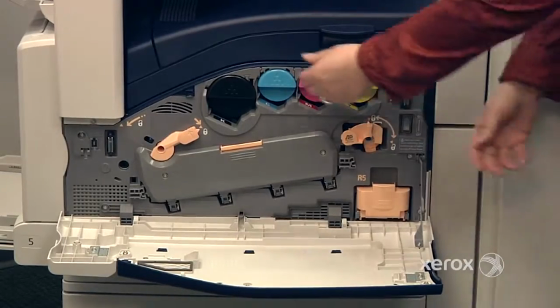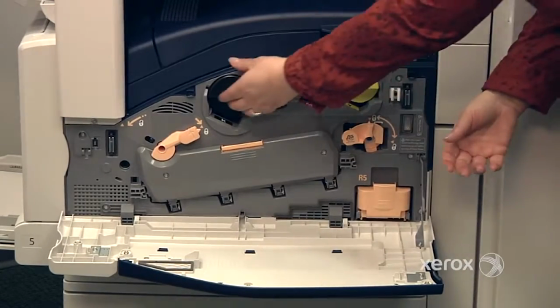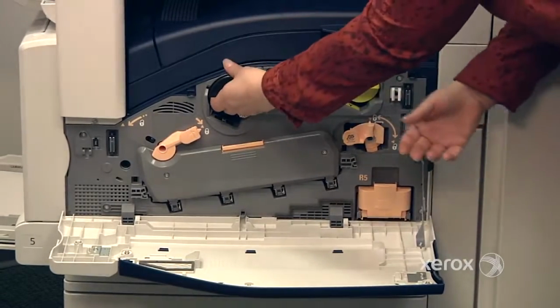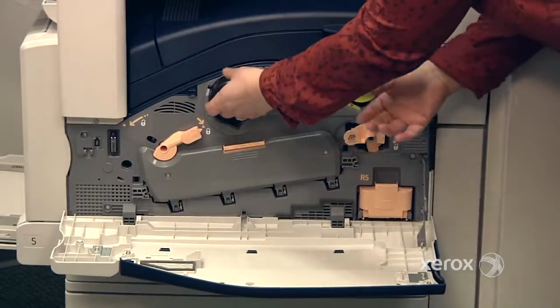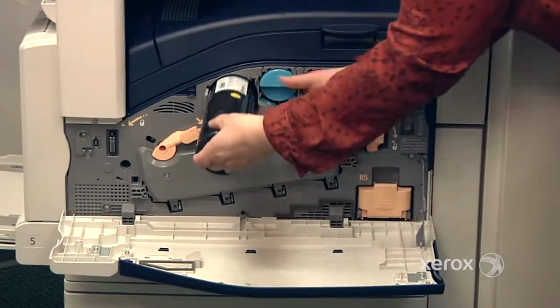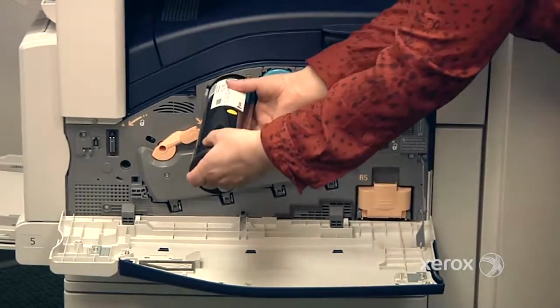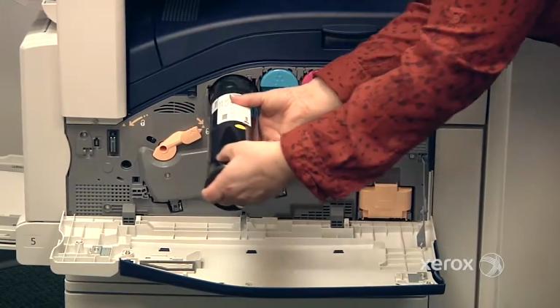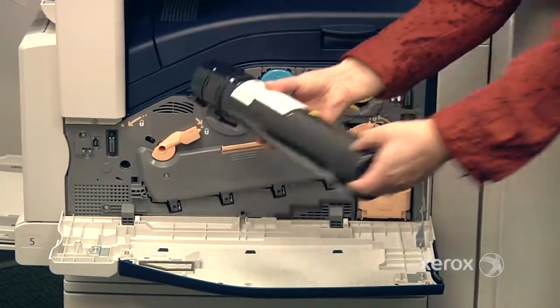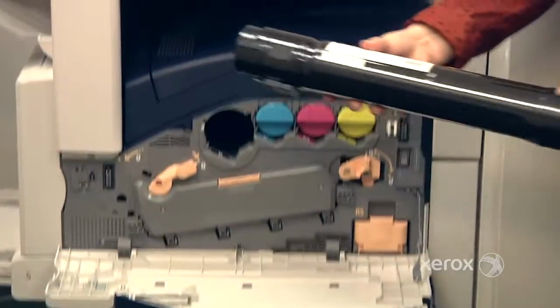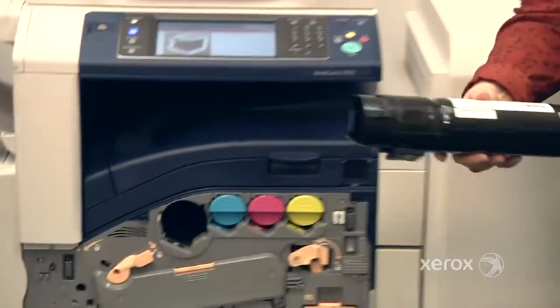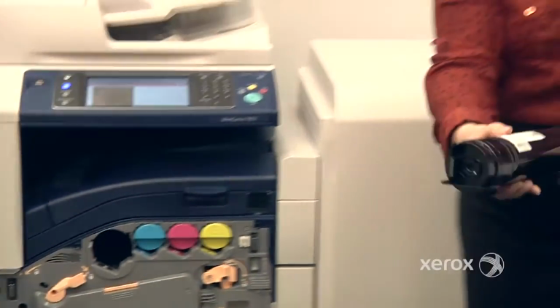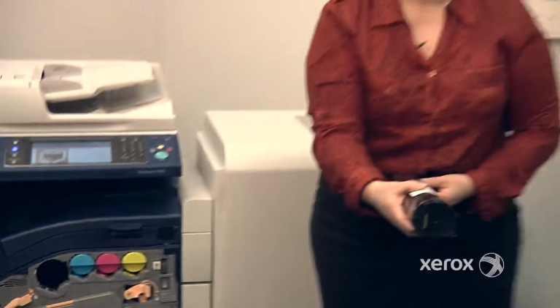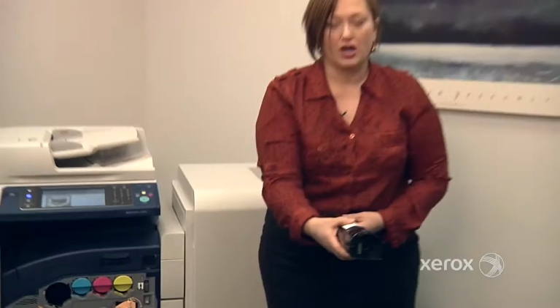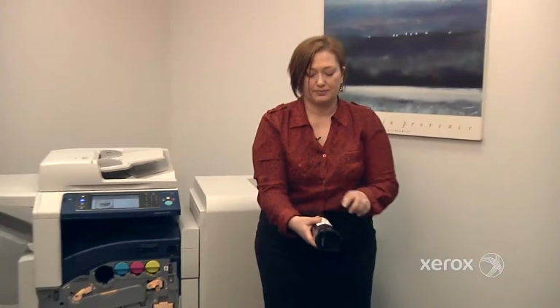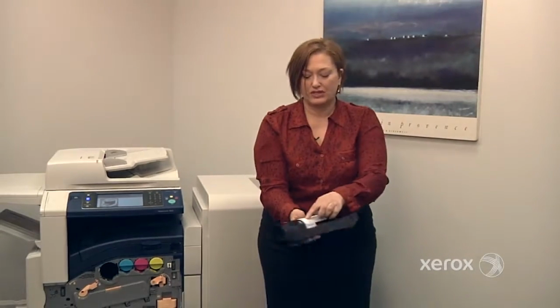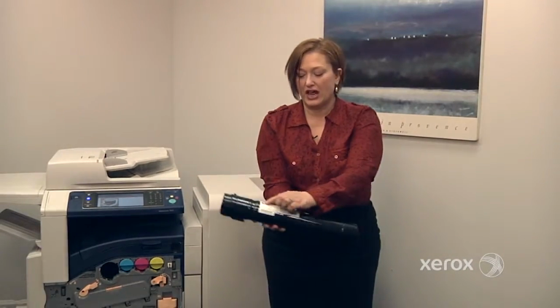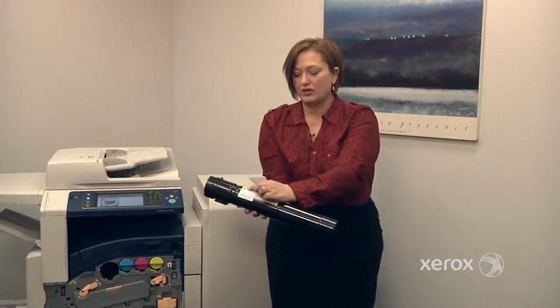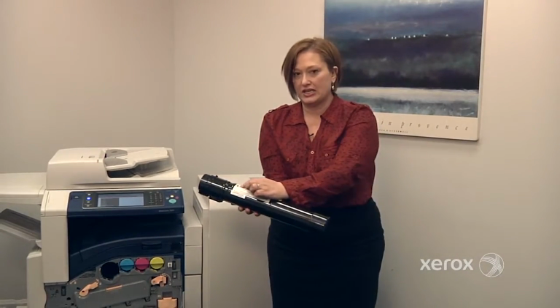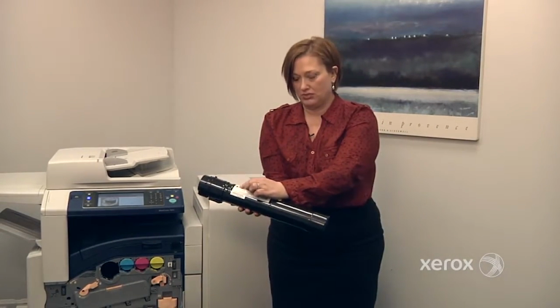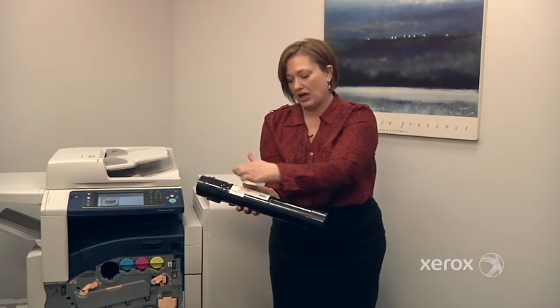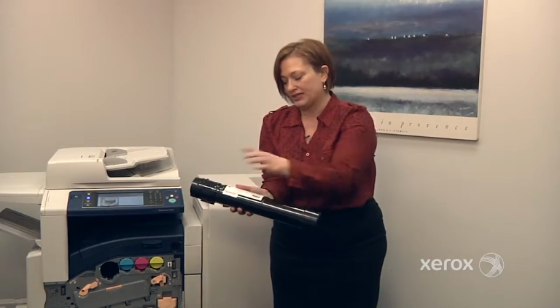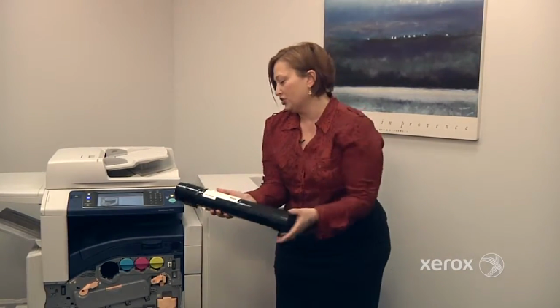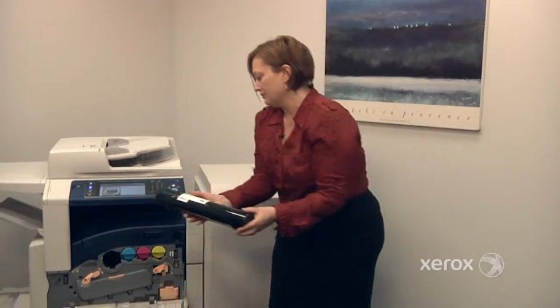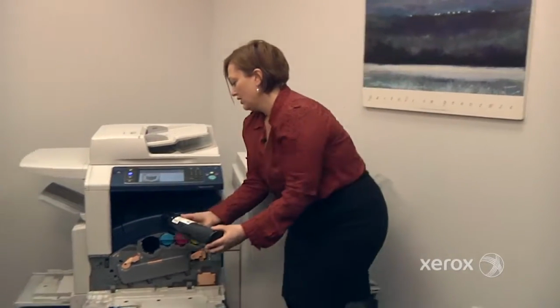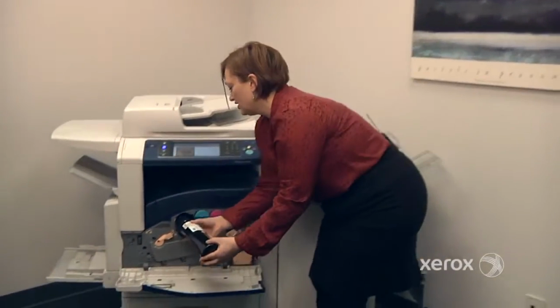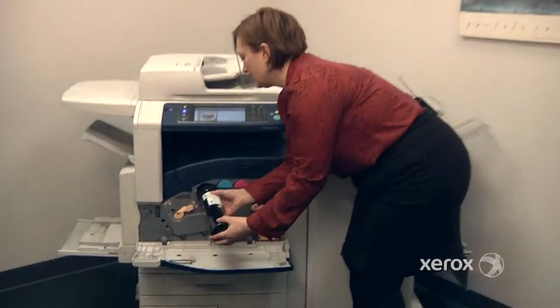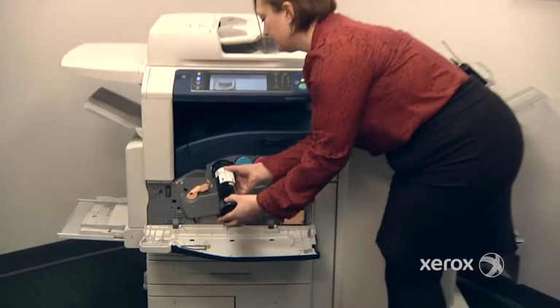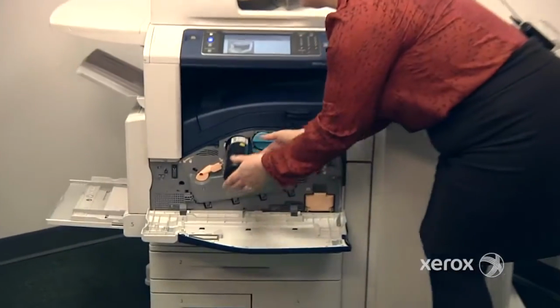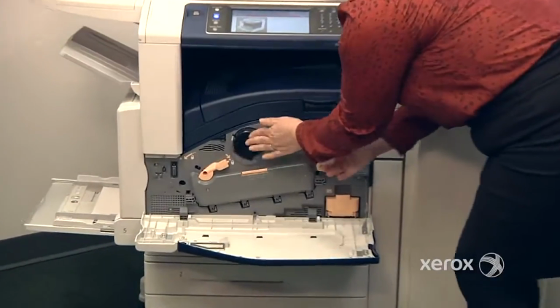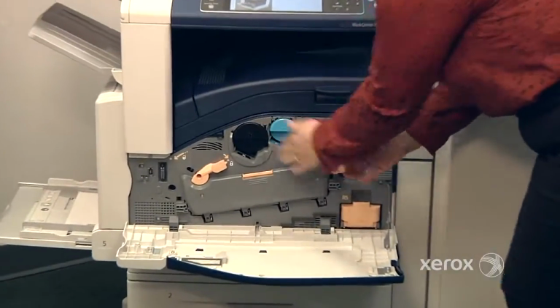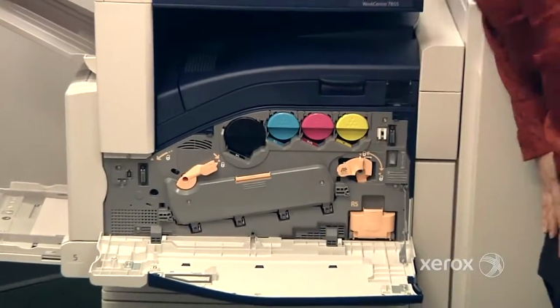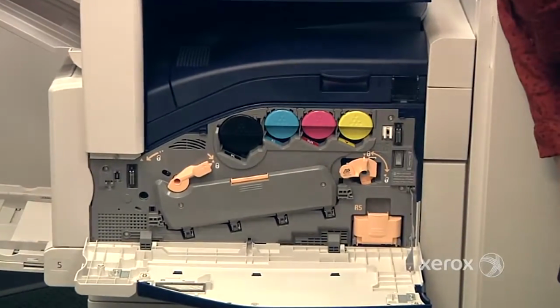To change a toner, just pull it all the way out. Take the new one out of the box — you'll see there's an arrow indicating how to place it in the machine — and it just slides right in, nice and easy.